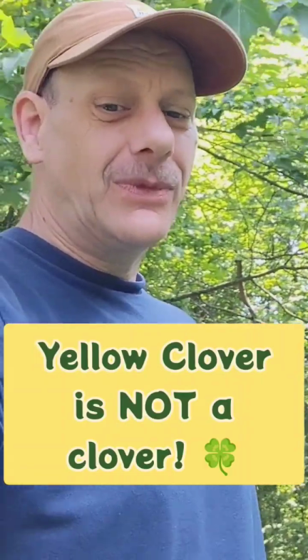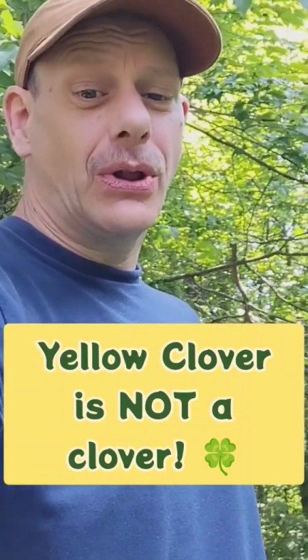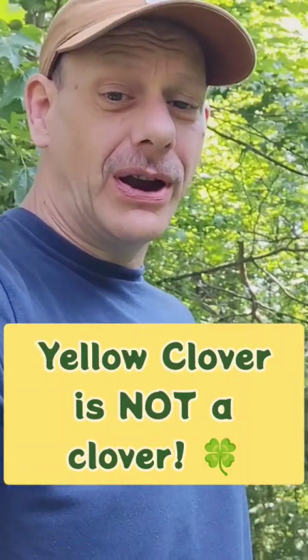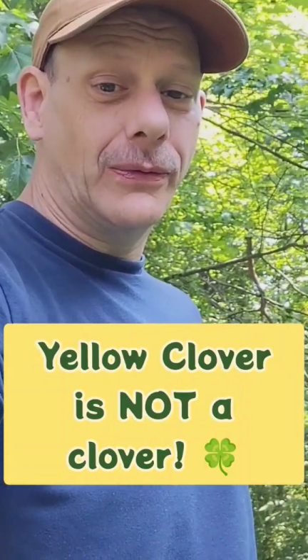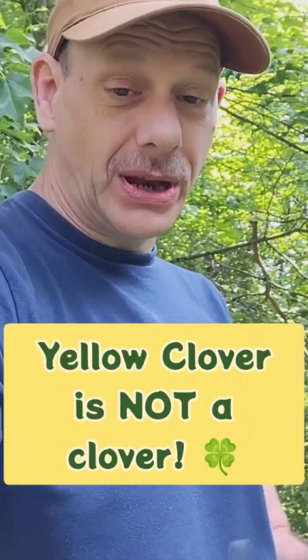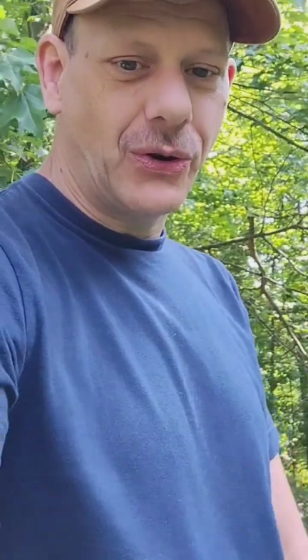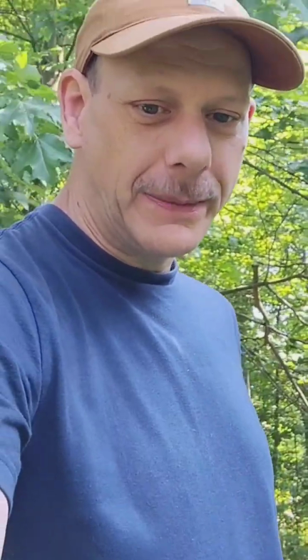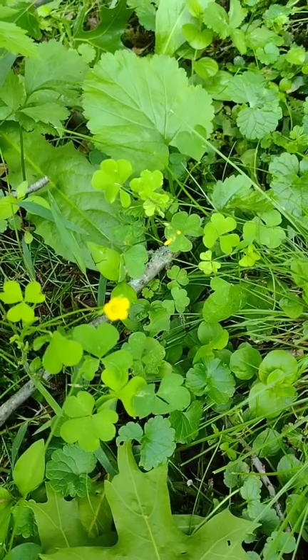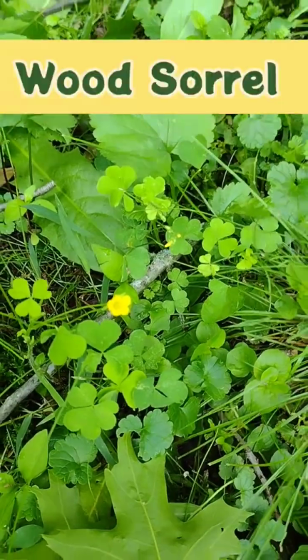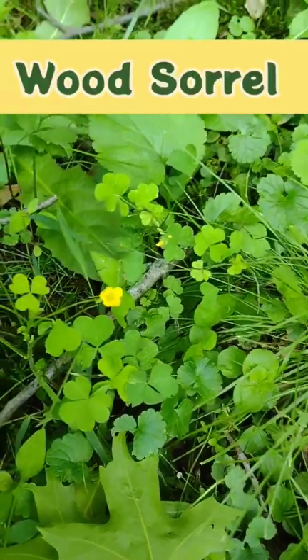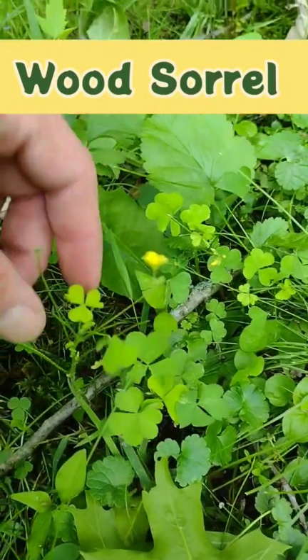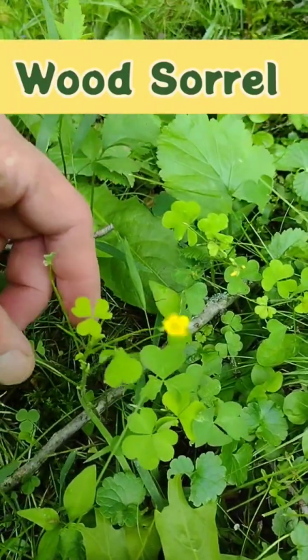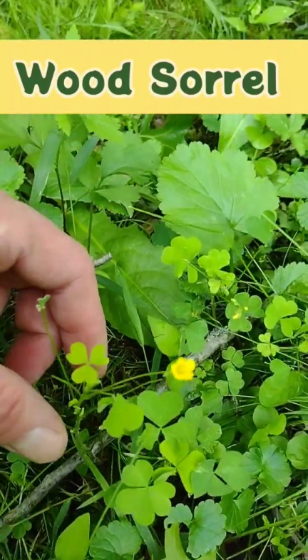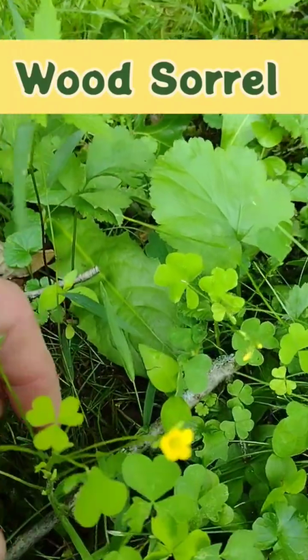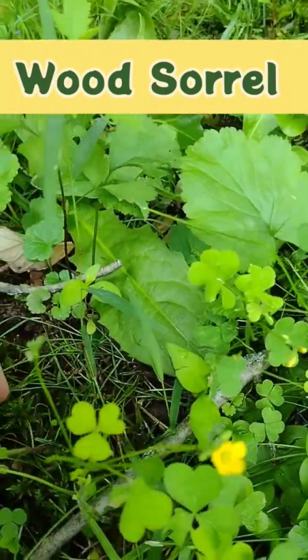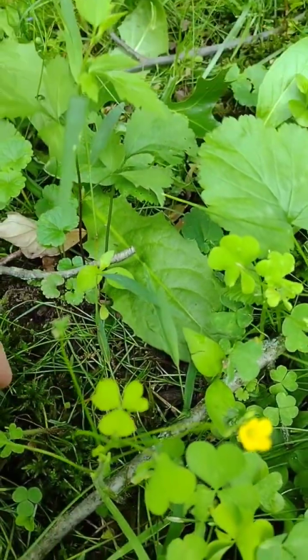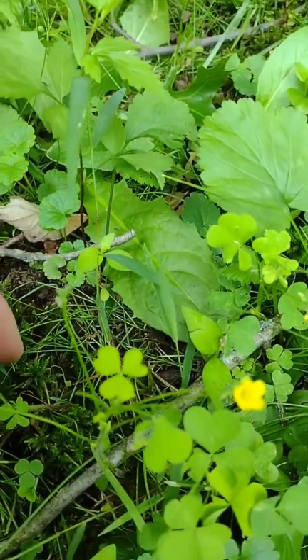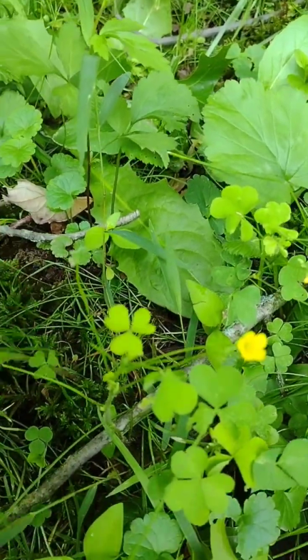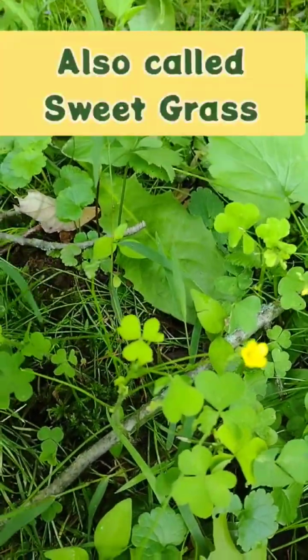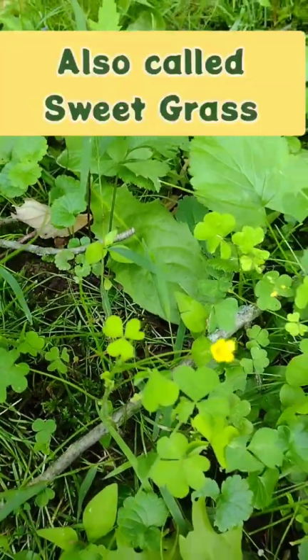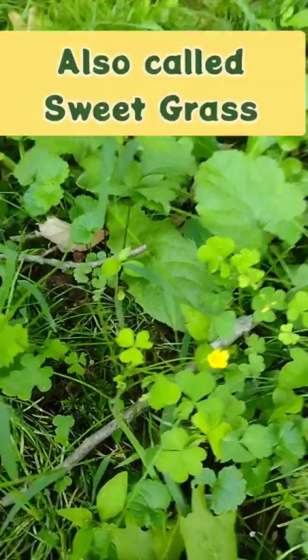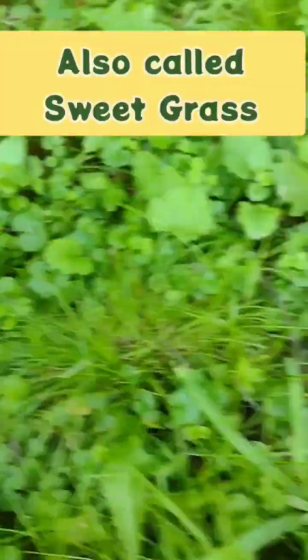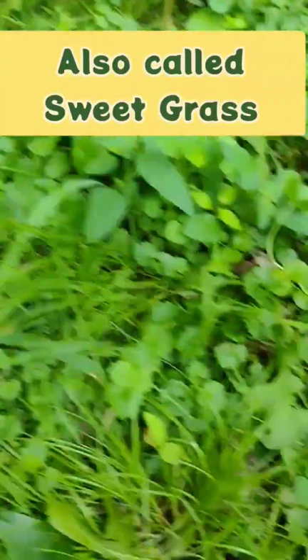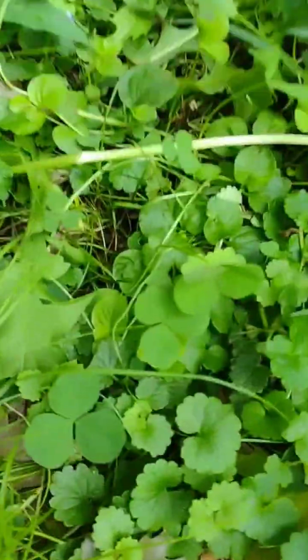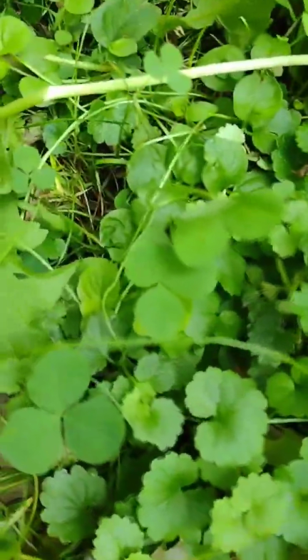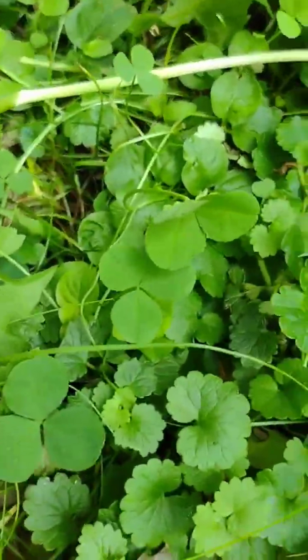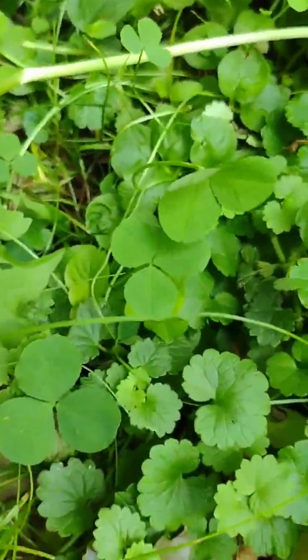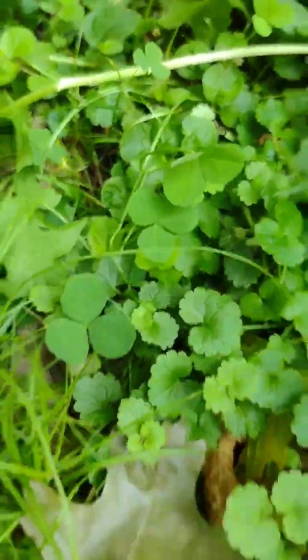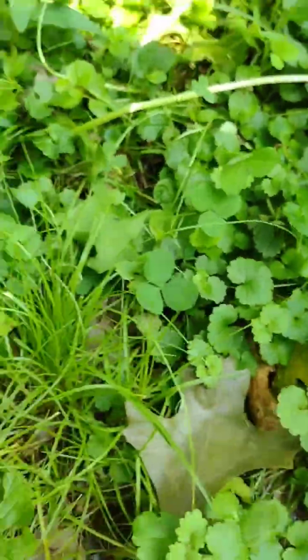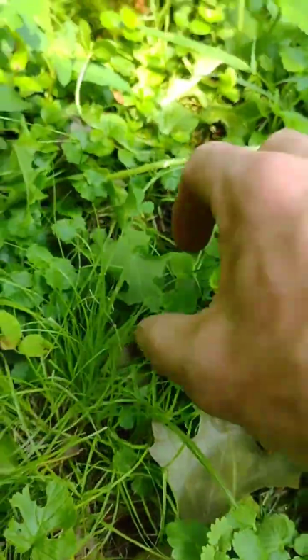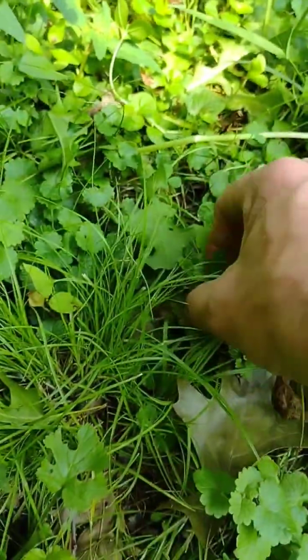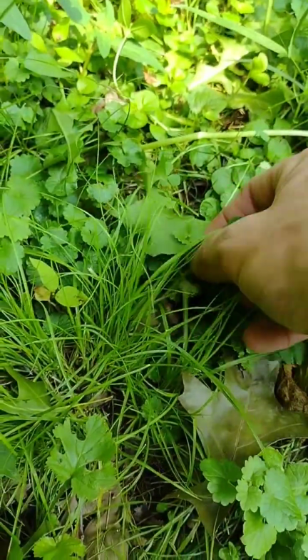Yellow clover is not a clover, and let me show you why. Wood sorrel, or yellow clover, is often referred to as a clover, but it's not quite. They grow right next to clover — here's some clover right here — and there are some distinctive differences between the two.